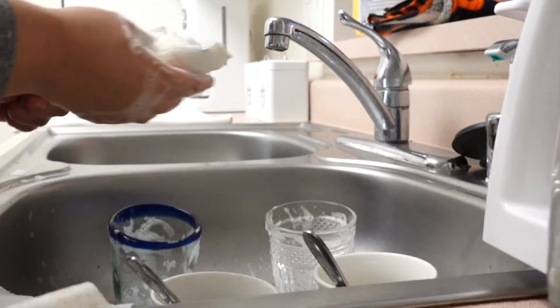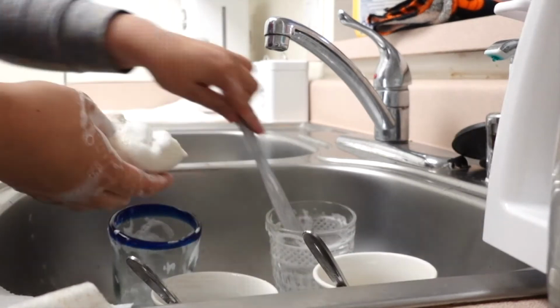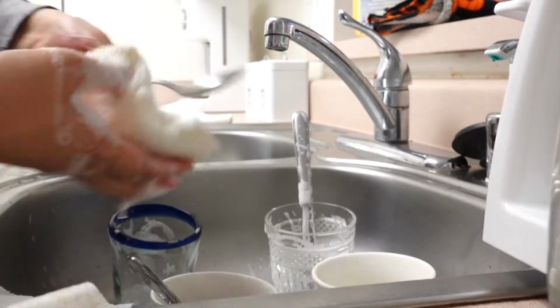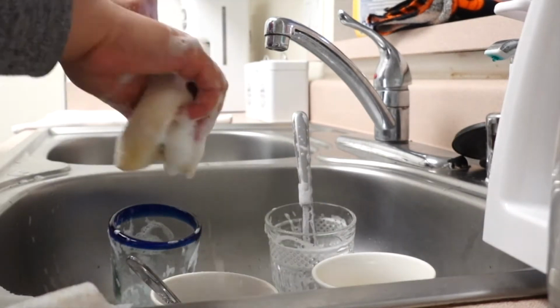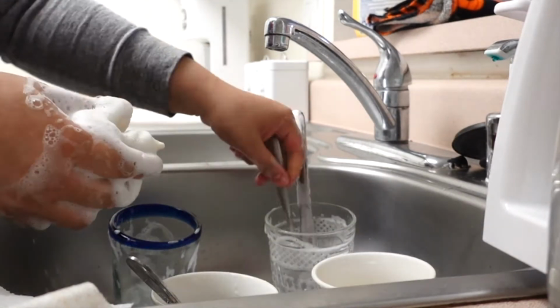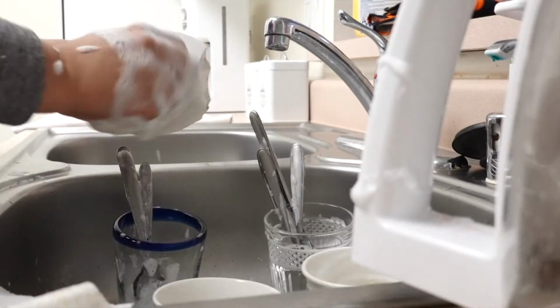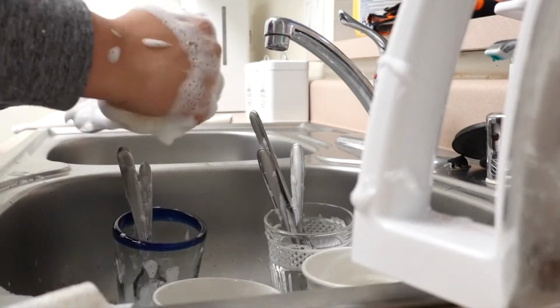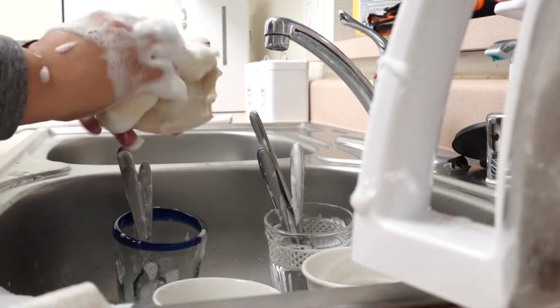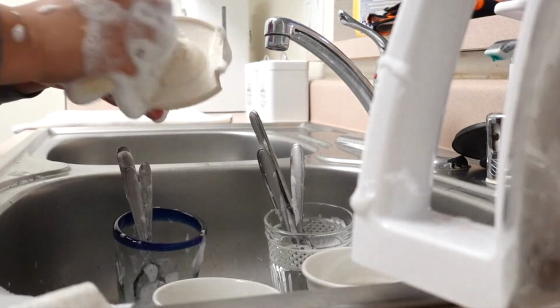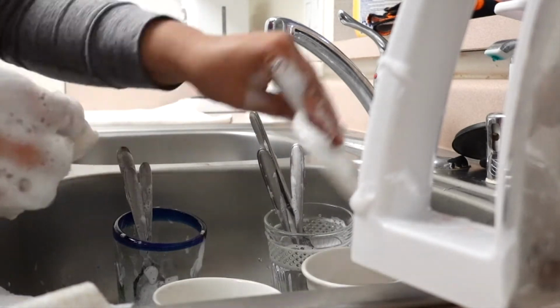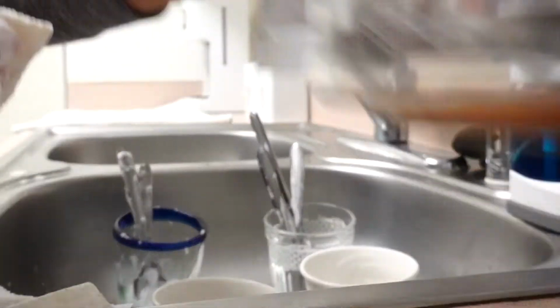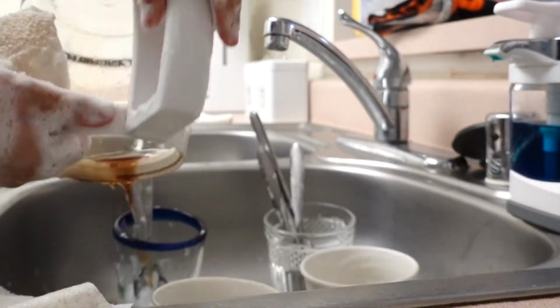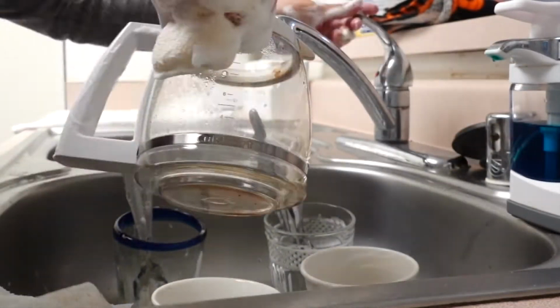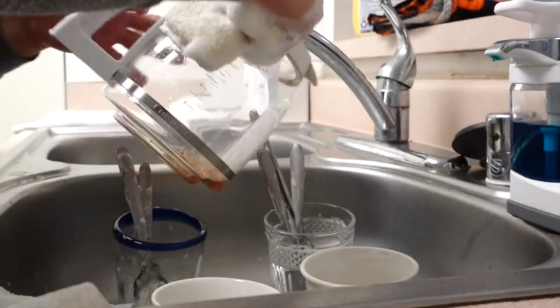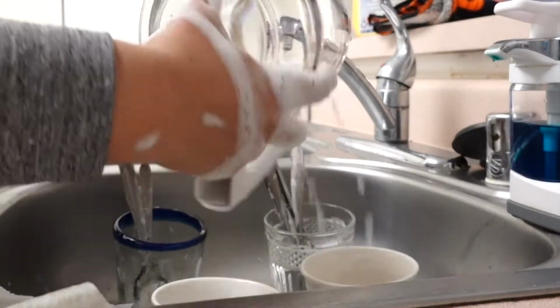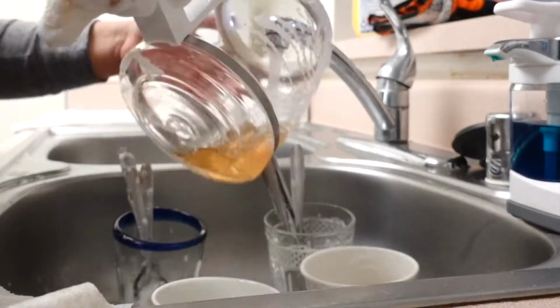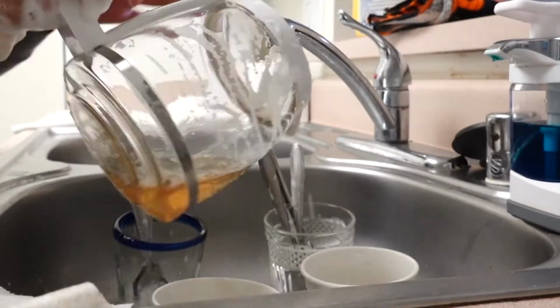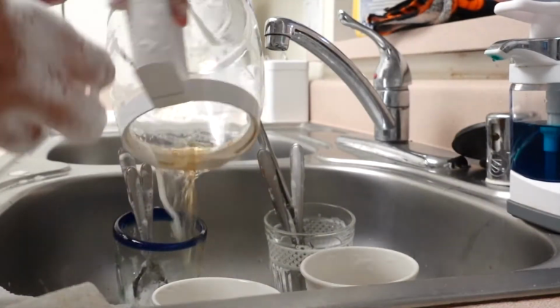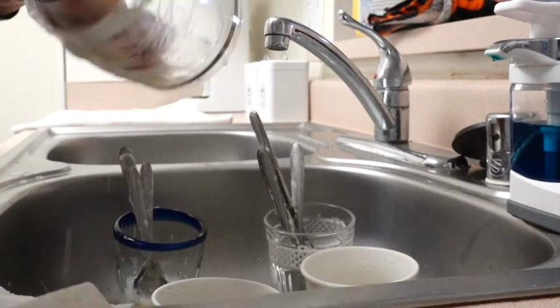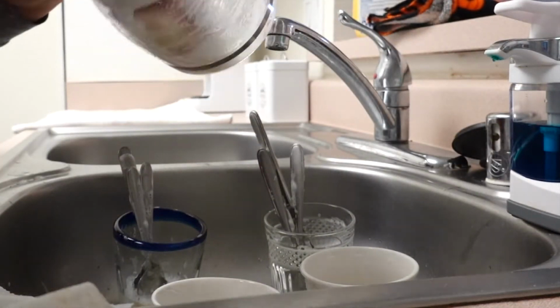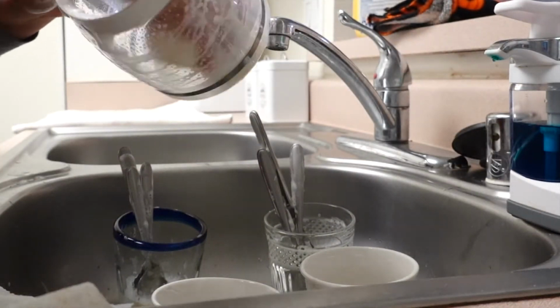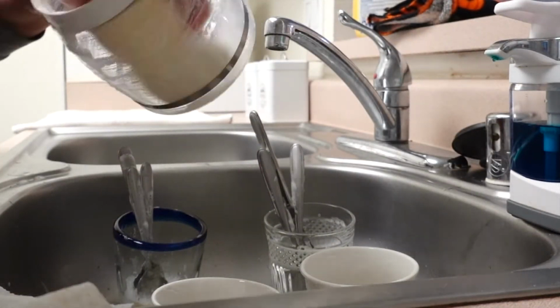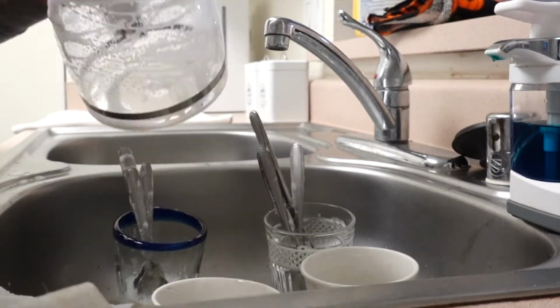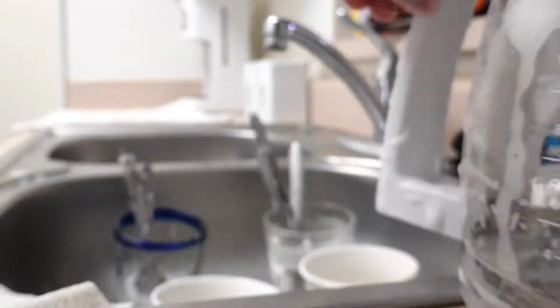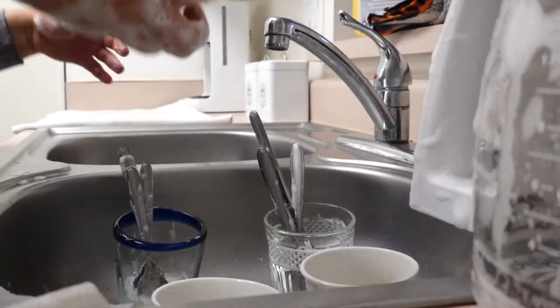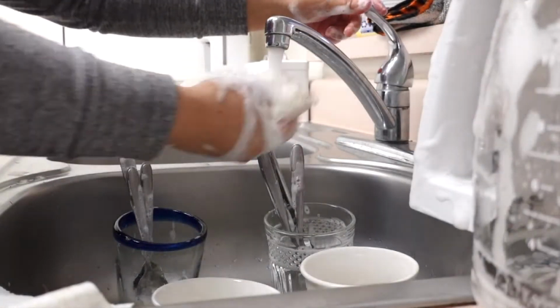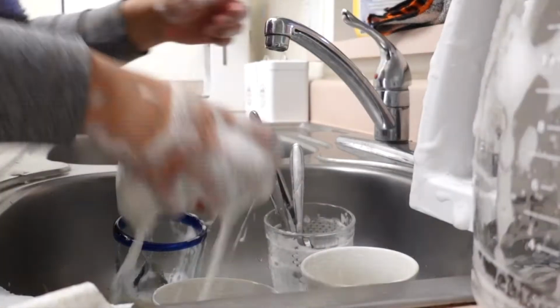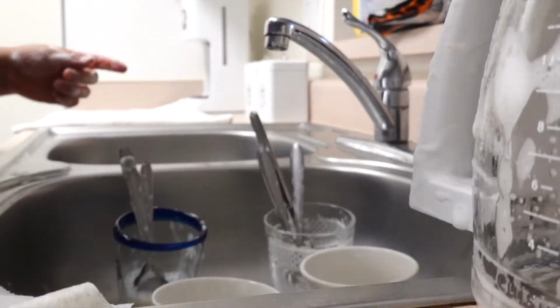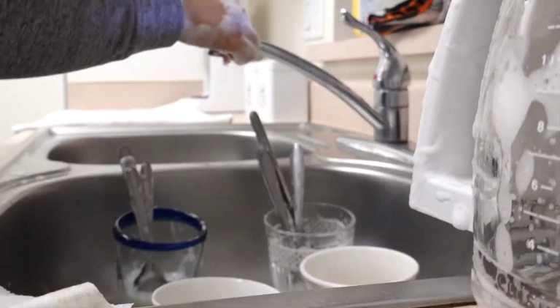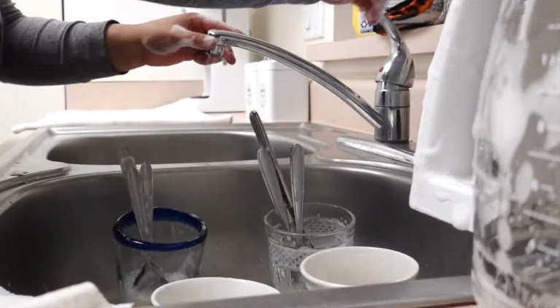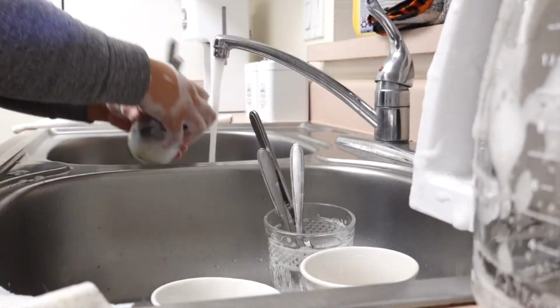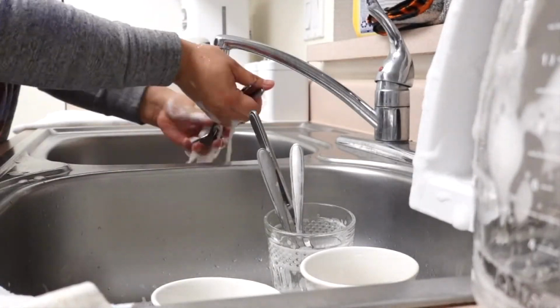Comment down below guys, let me know what's your least favorite chore to do around the house. And more power to moms that have a bunch of kids and have a lot of dishes to do.